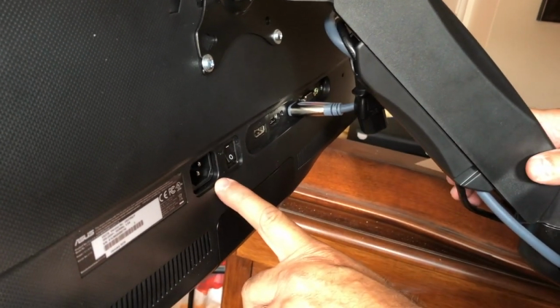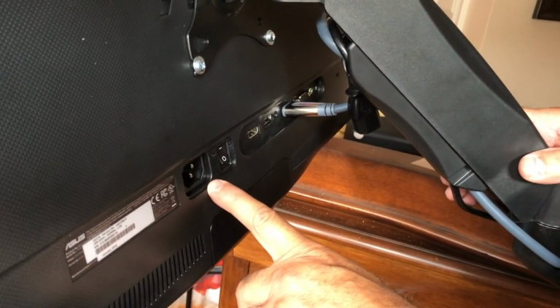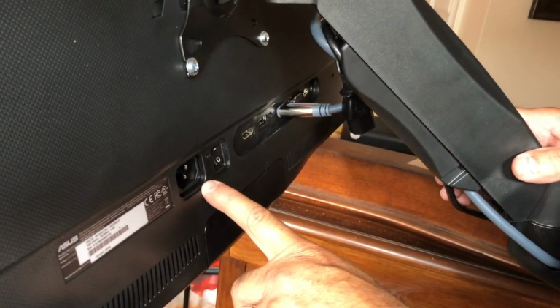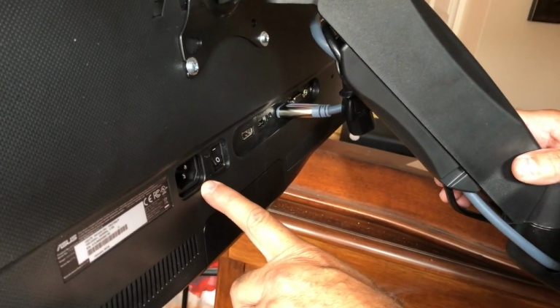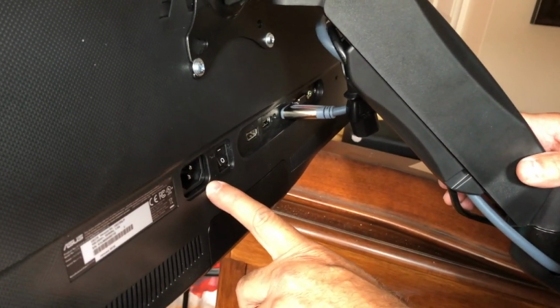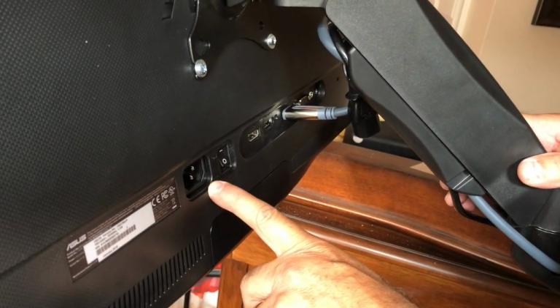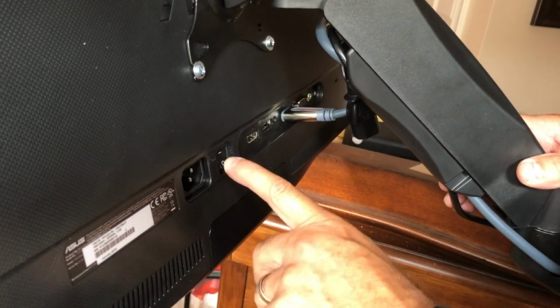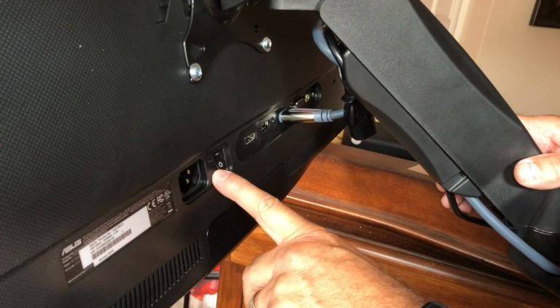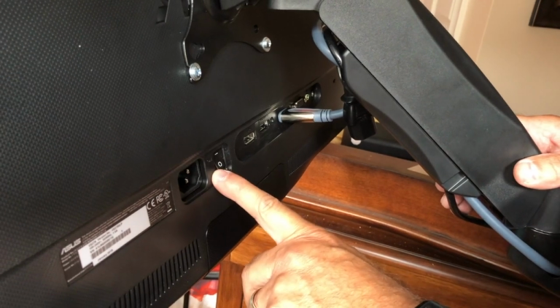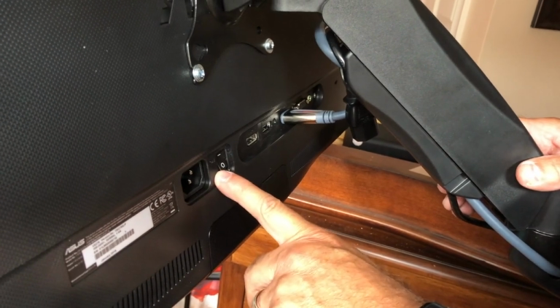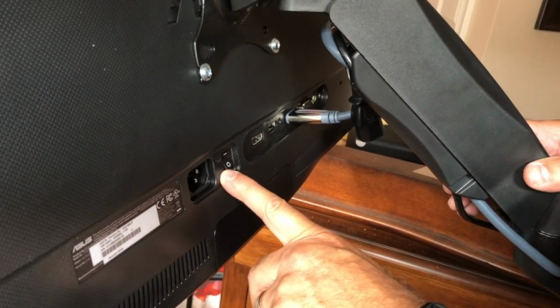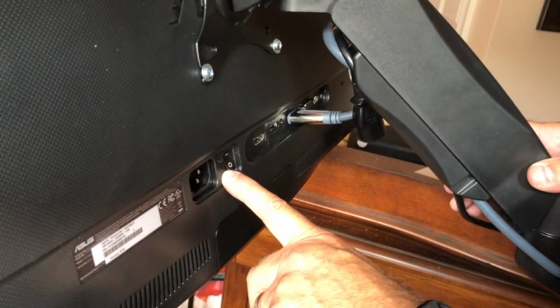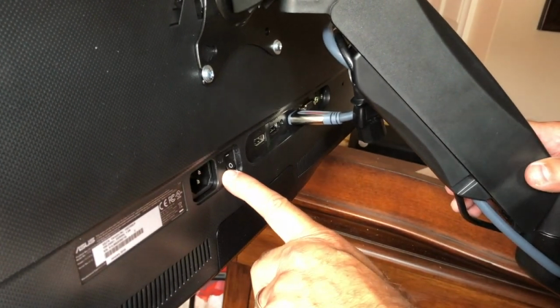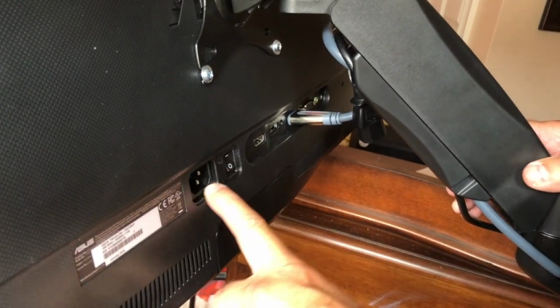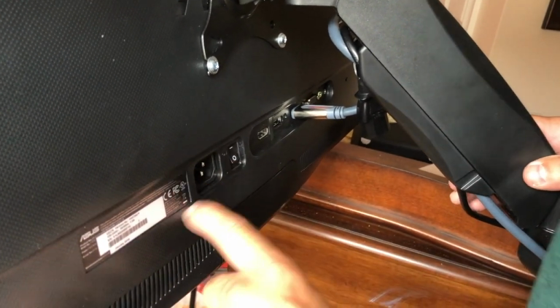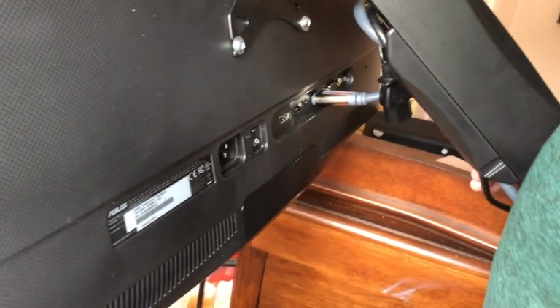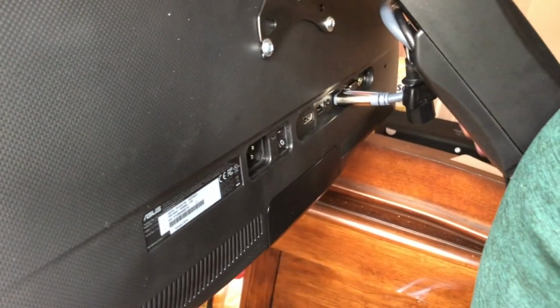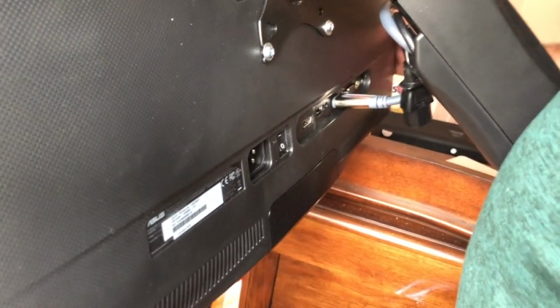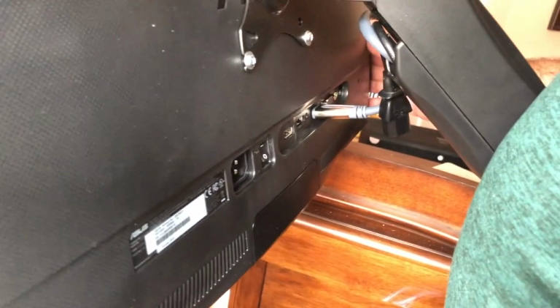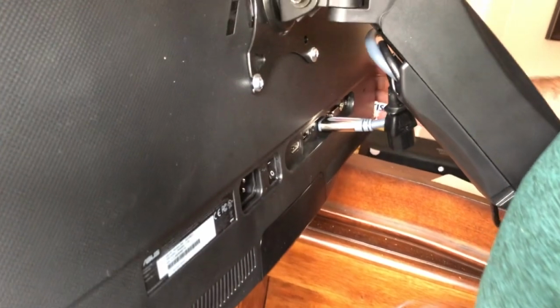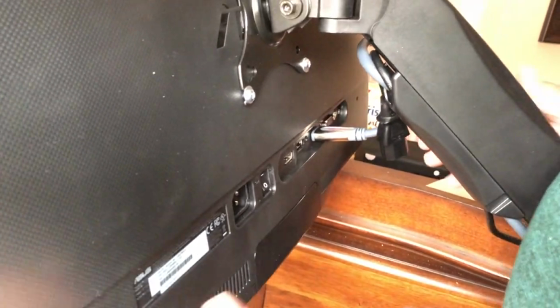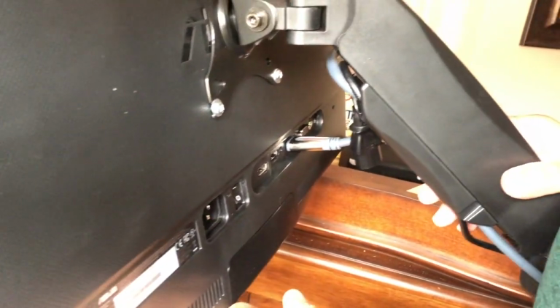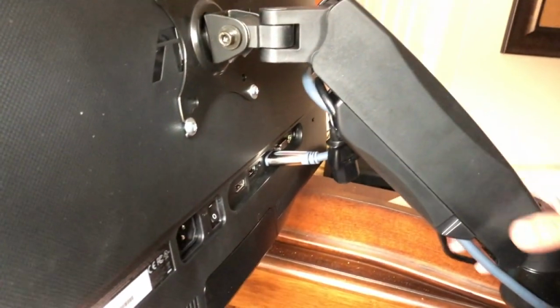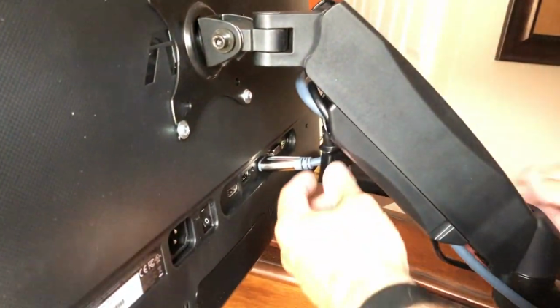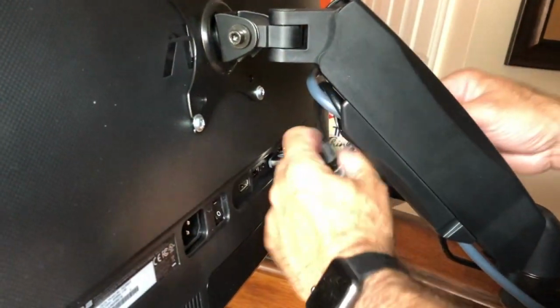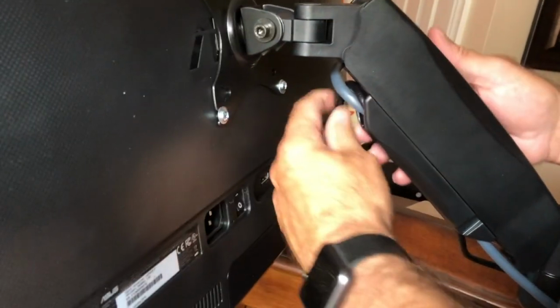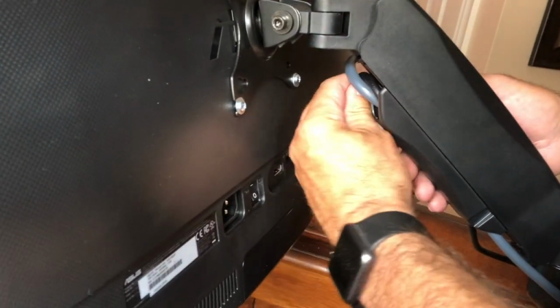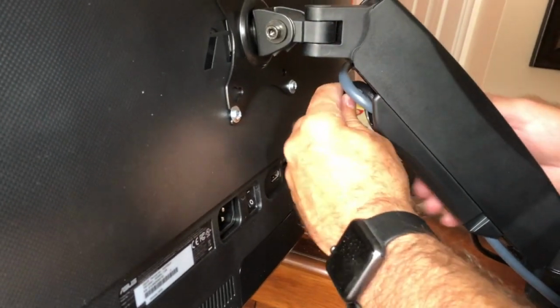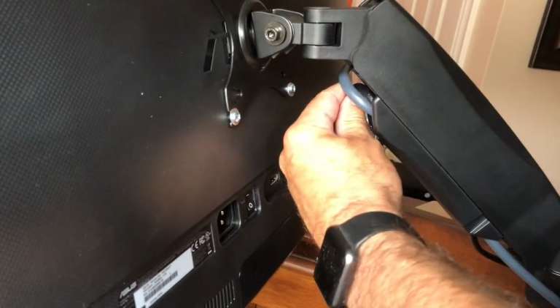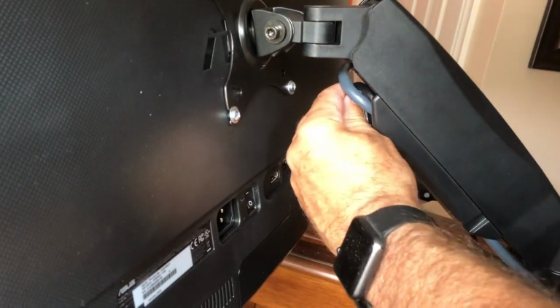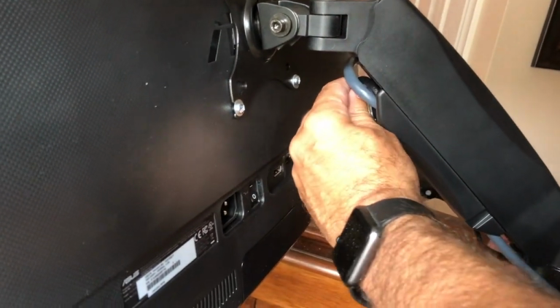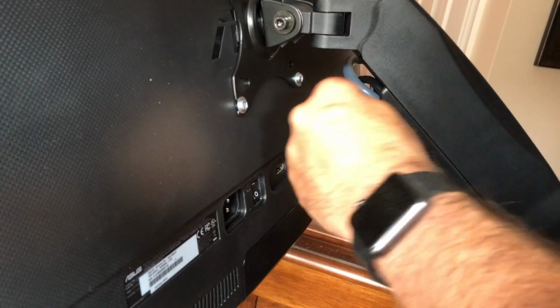The on/off switch seems to be at the back, which is a little funny. Is there an on/off switch at the front? Yeah, right here on the bottom. That's a little funny.